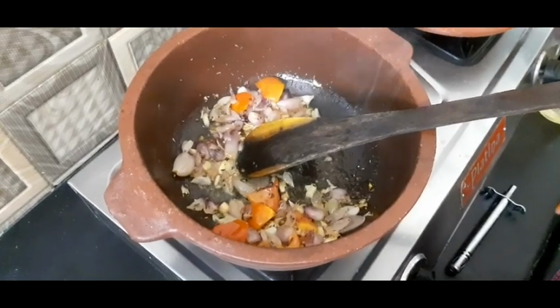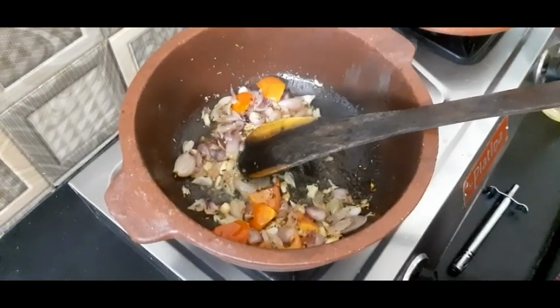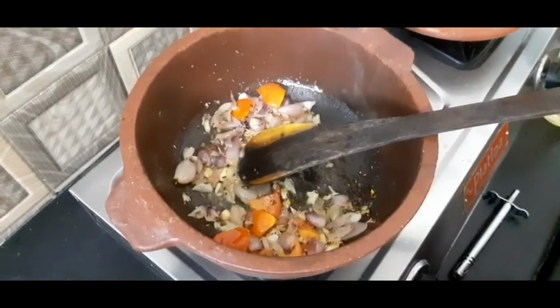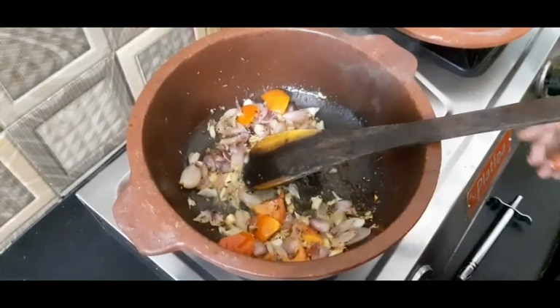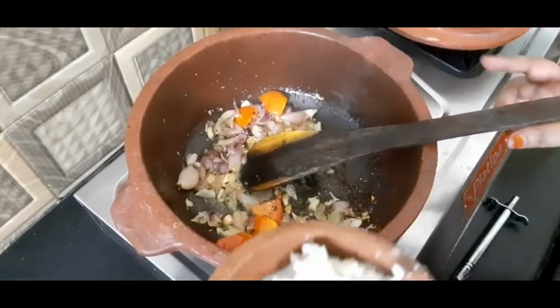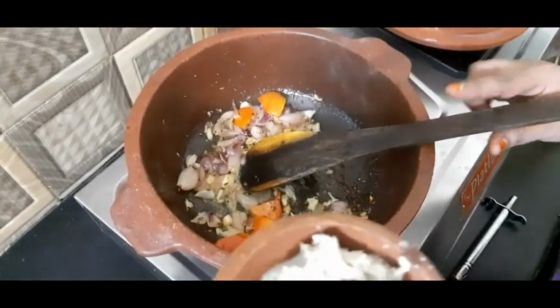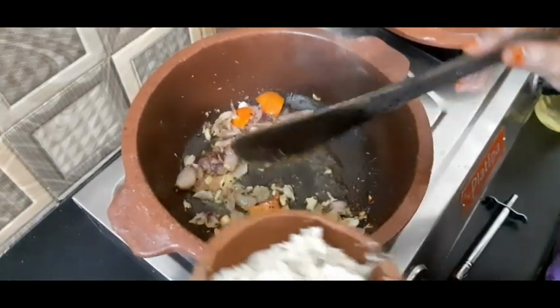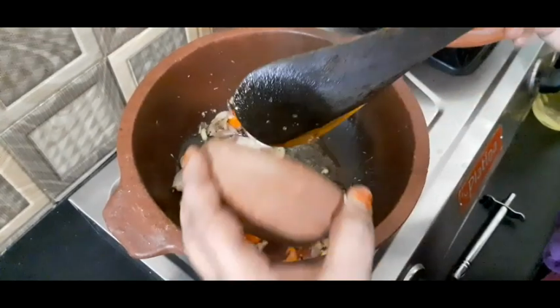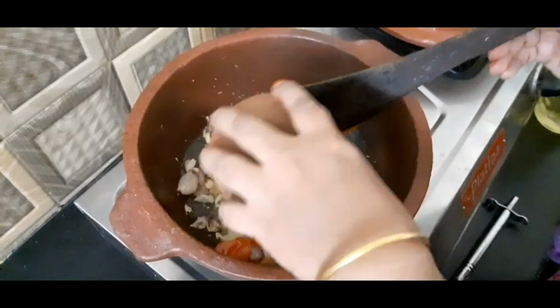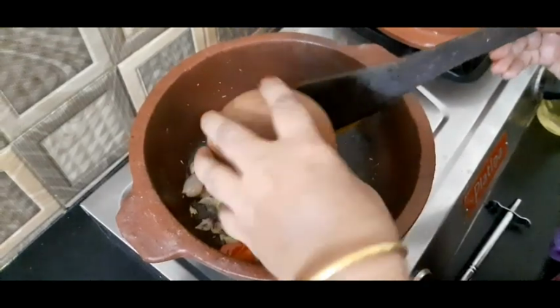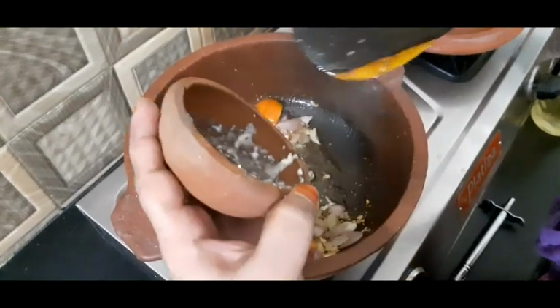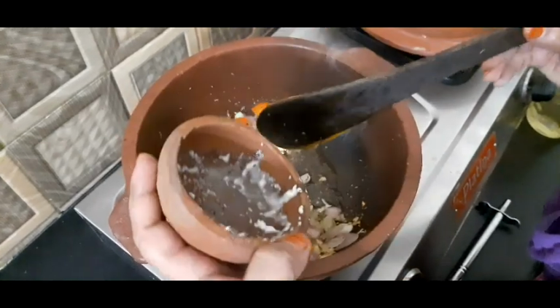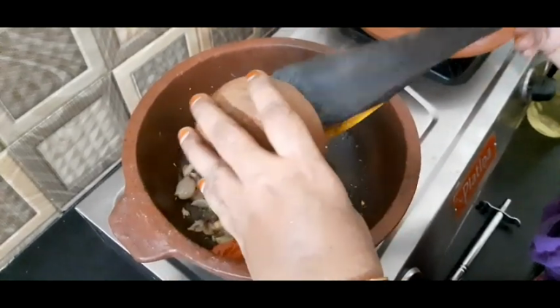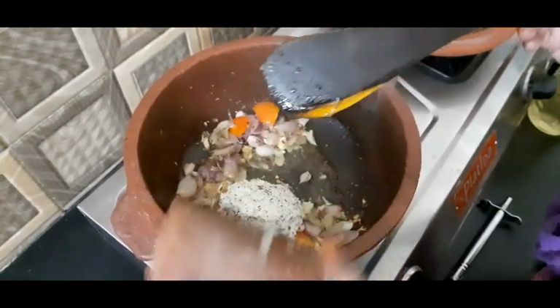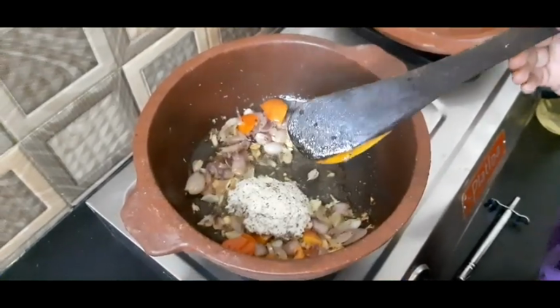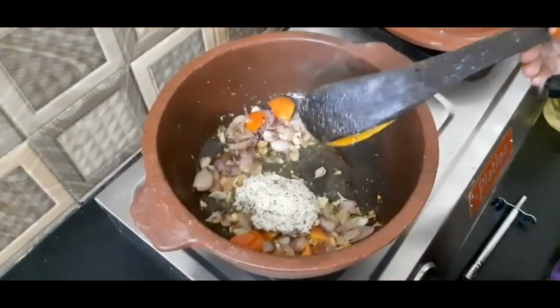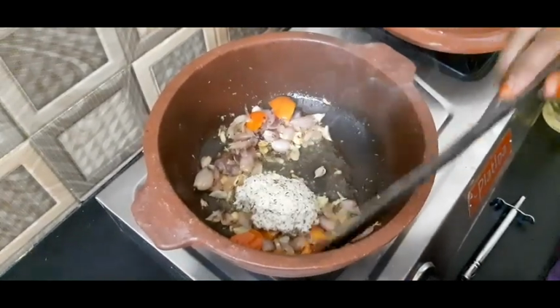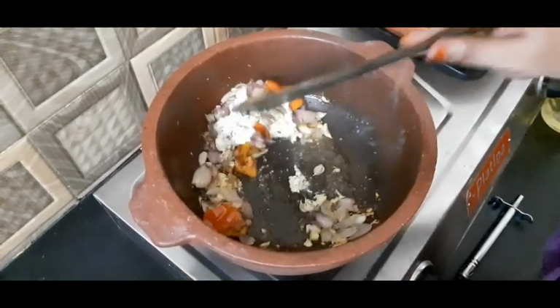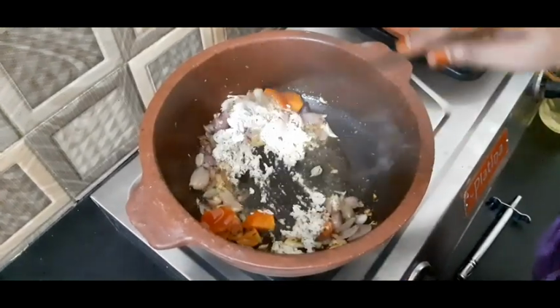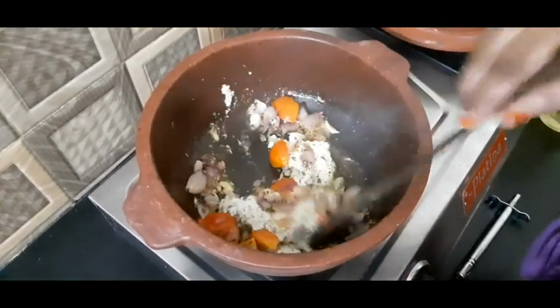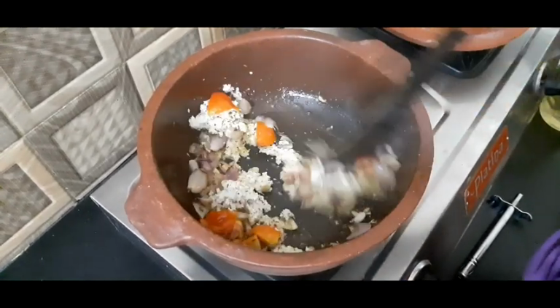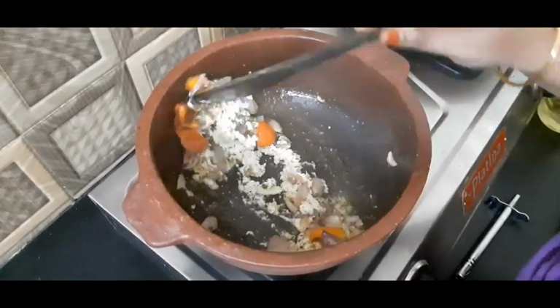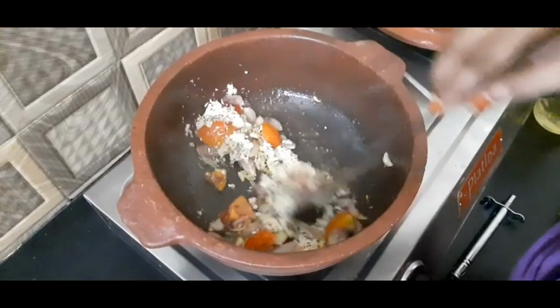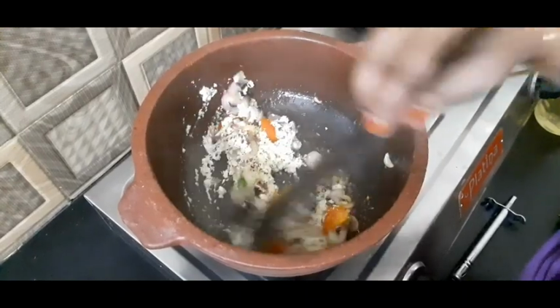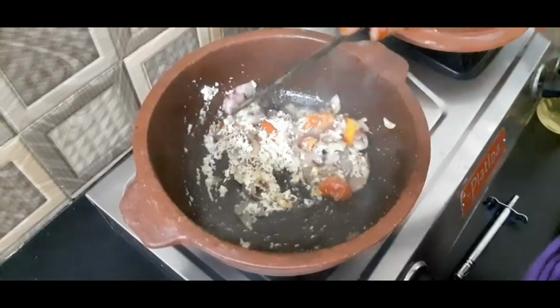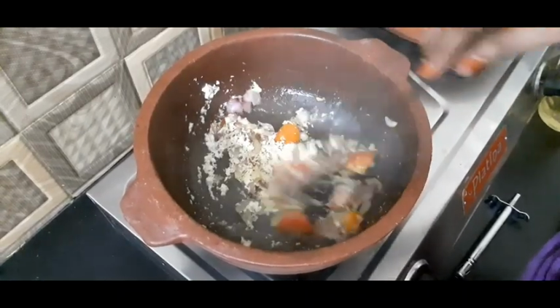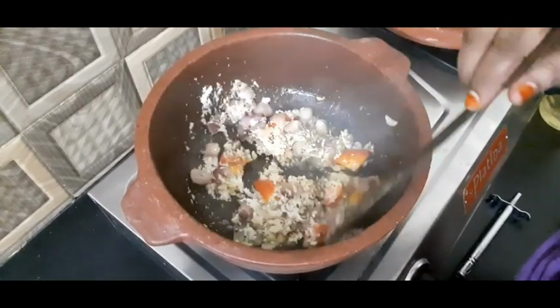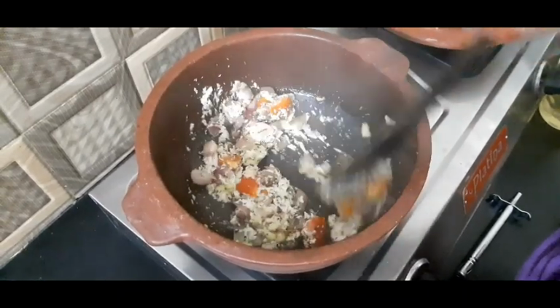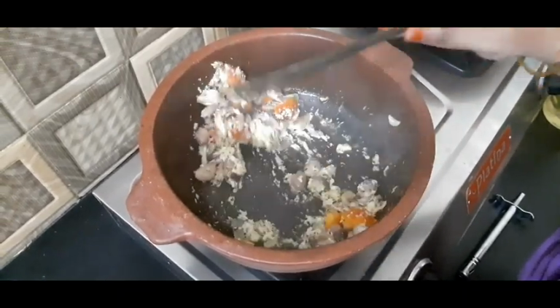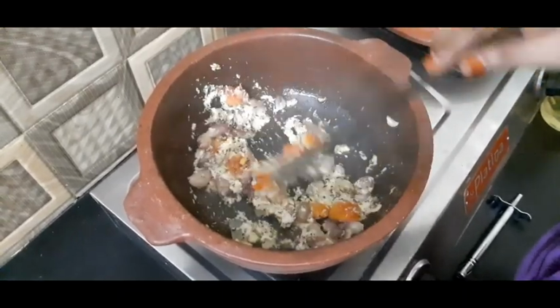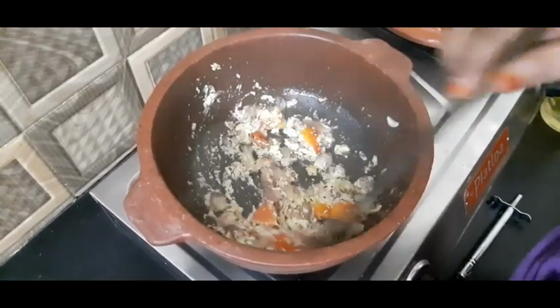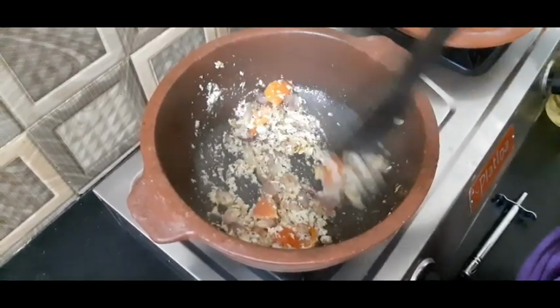Now the dough is ready. Add the dough to the dough. Next, add the dough. Now the dough will be ready.